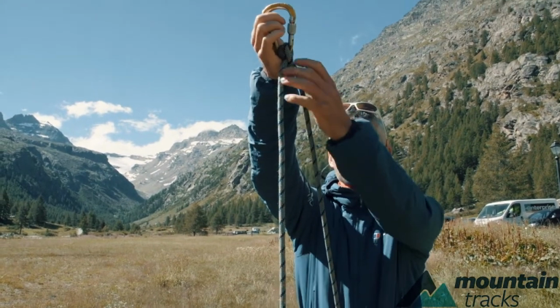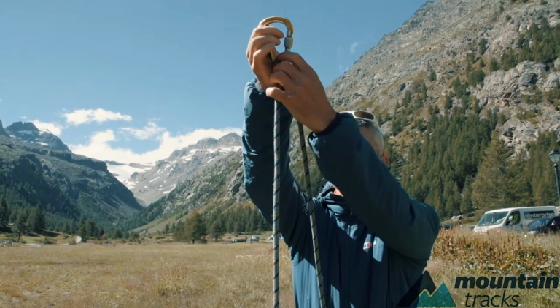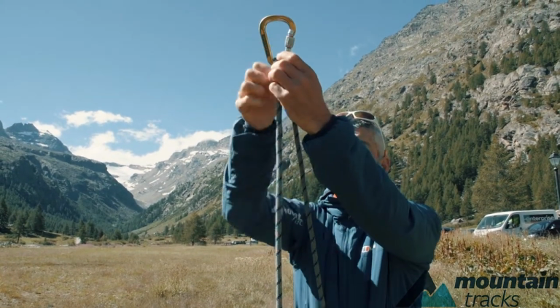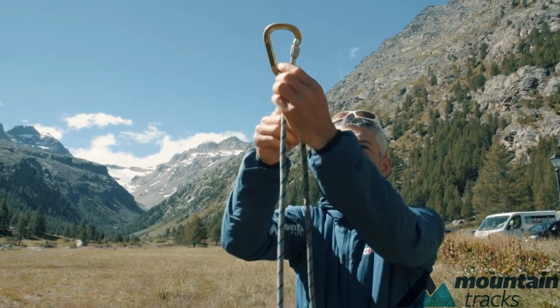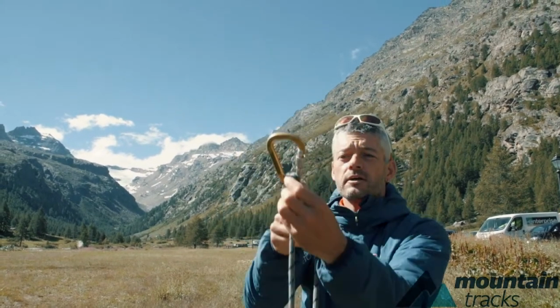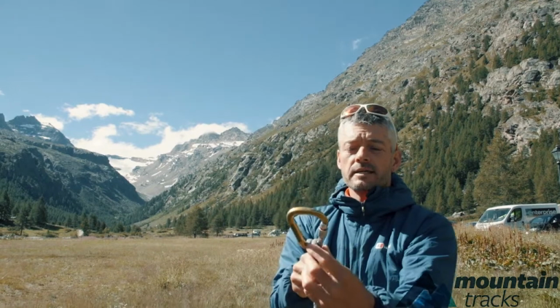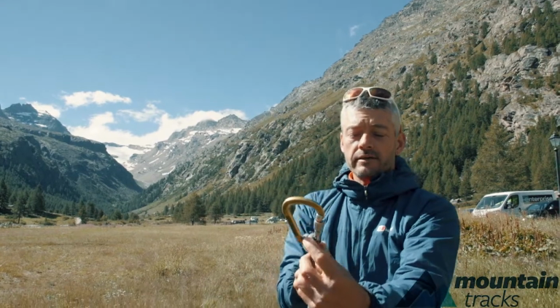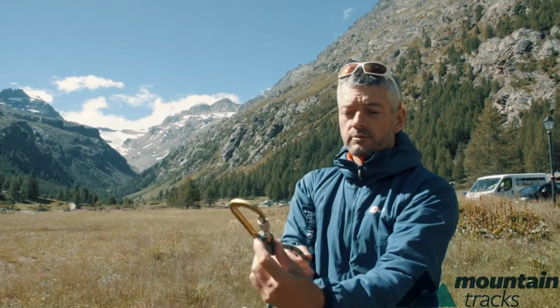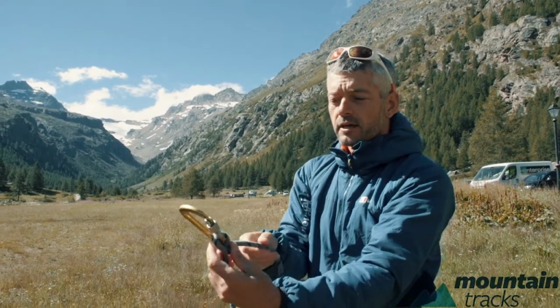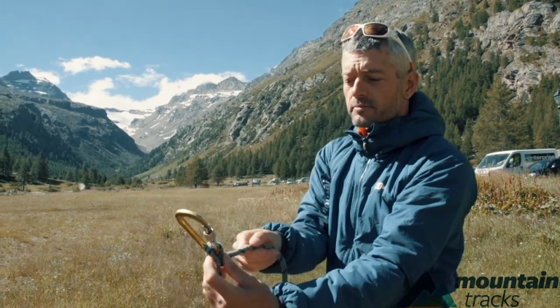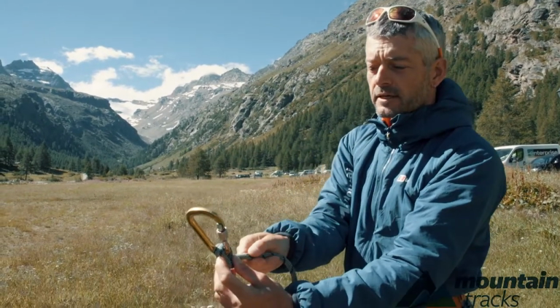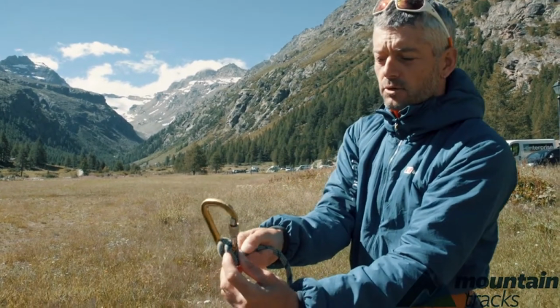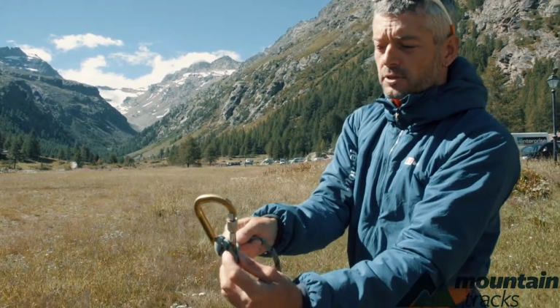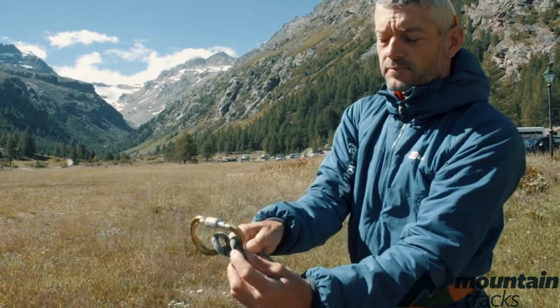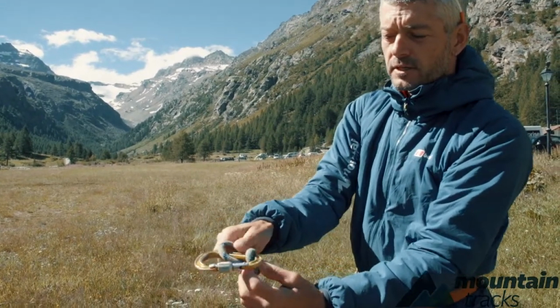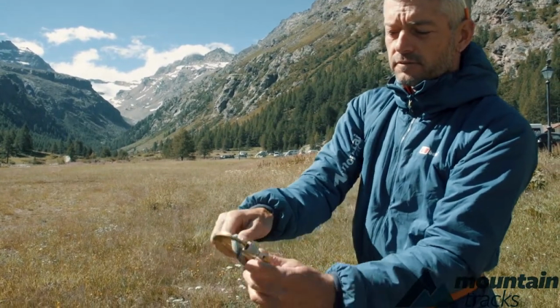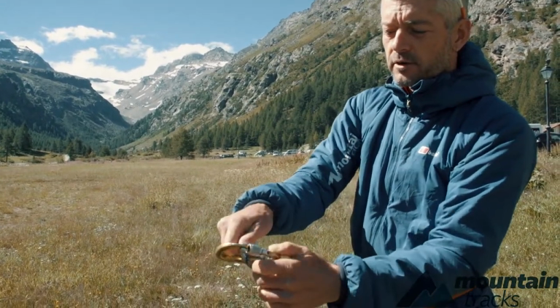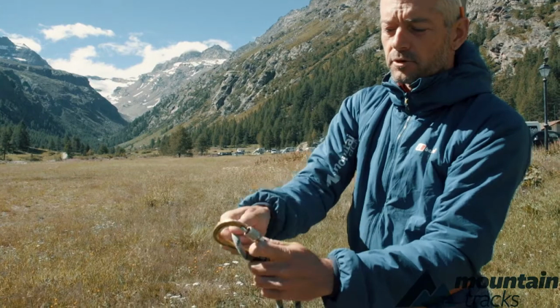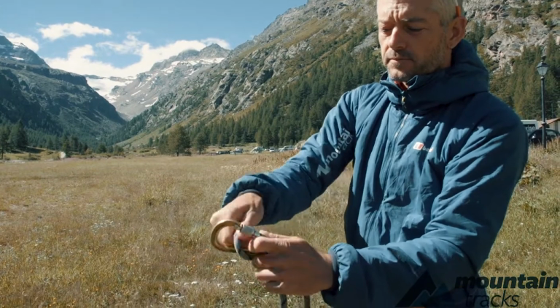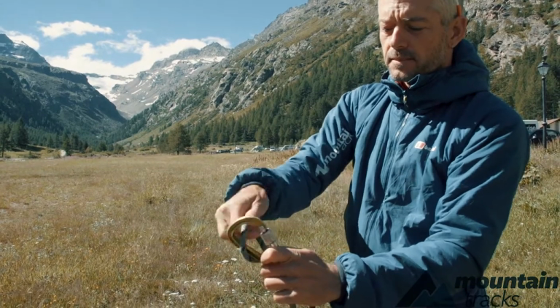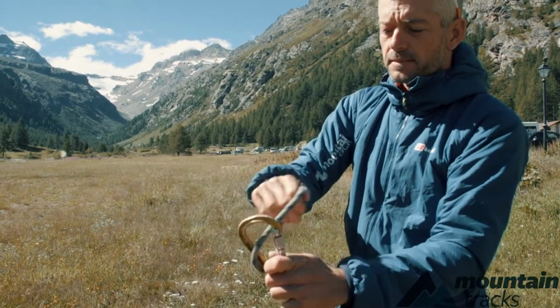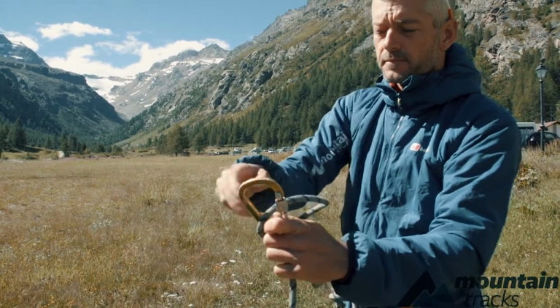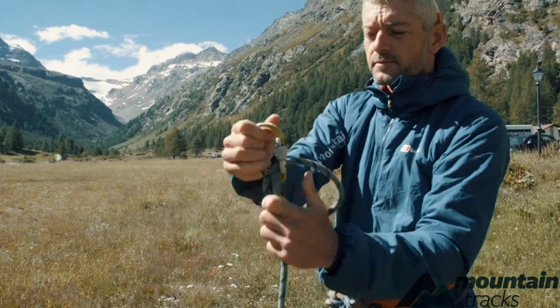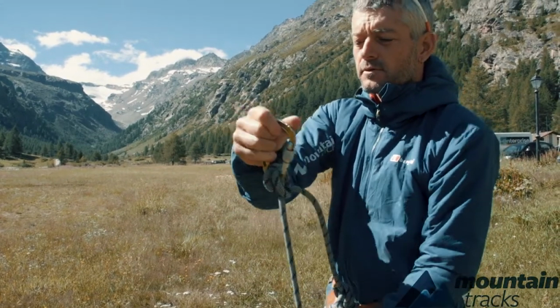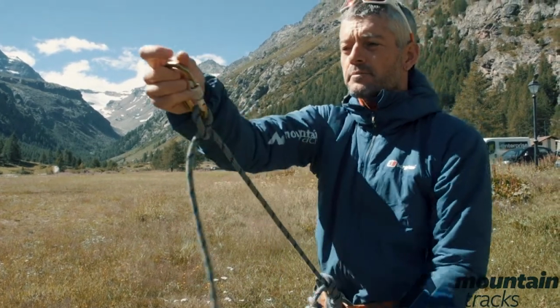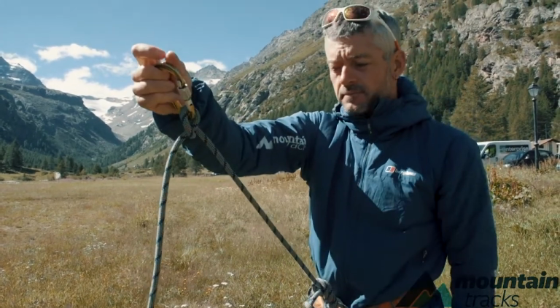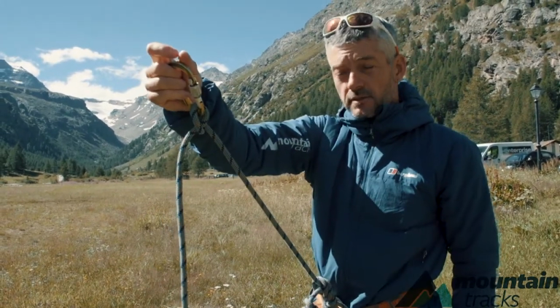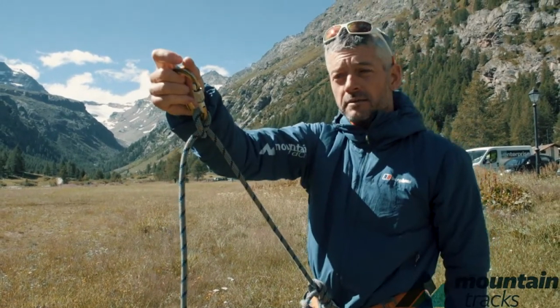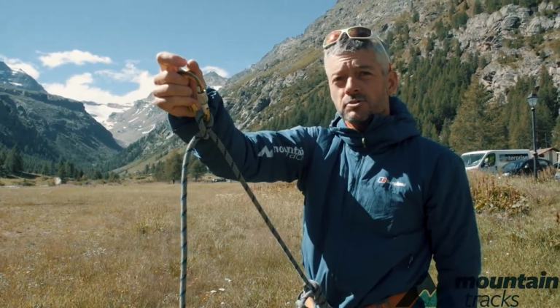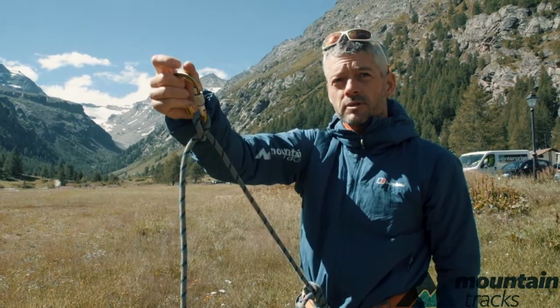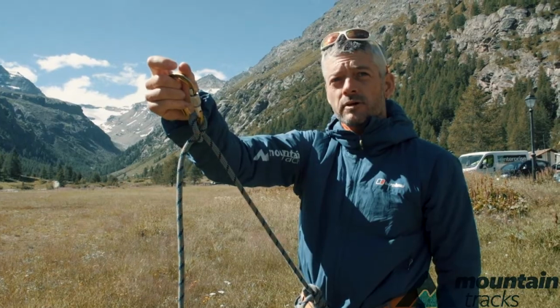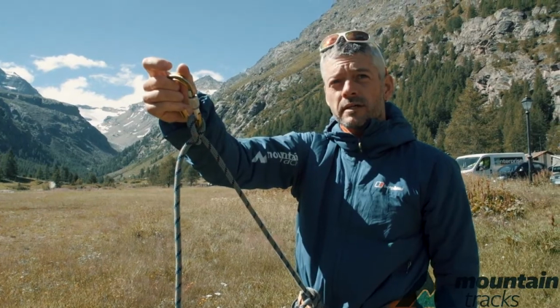It's quite easily adjustable as well. So if the belay is down here and I want to get closer to it, all I do is just feed the rope through on the carabiner and make it a bit shorter, so I'm nice and tight on the belay.